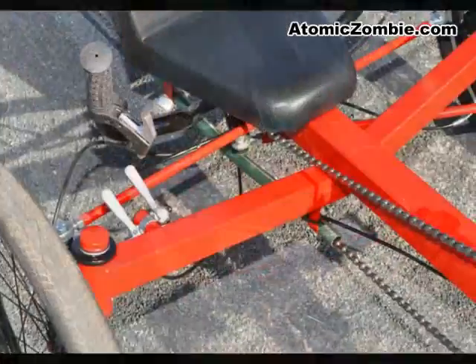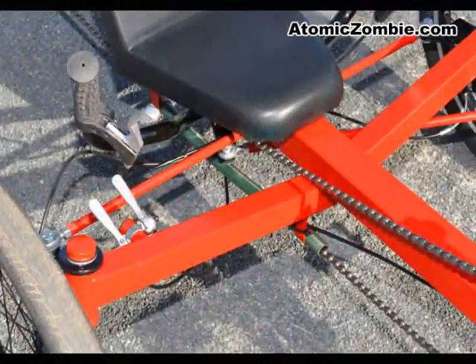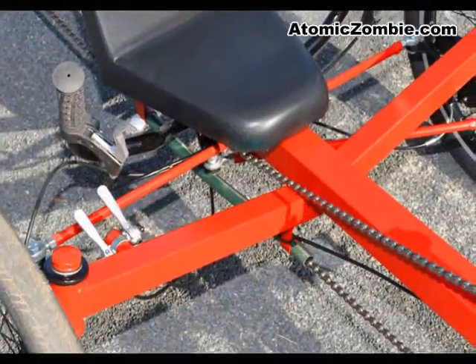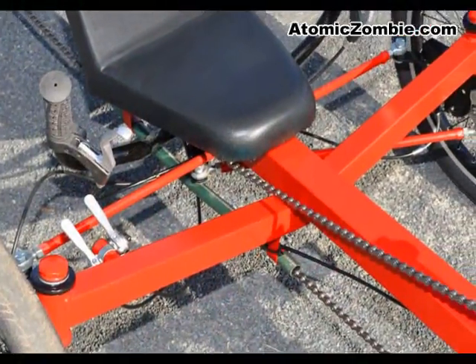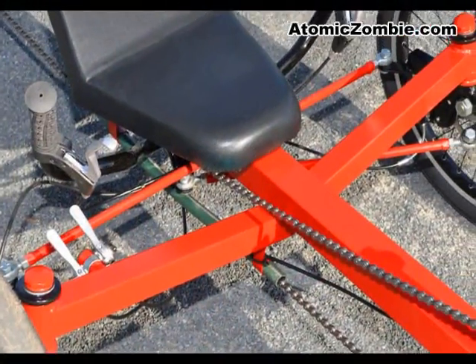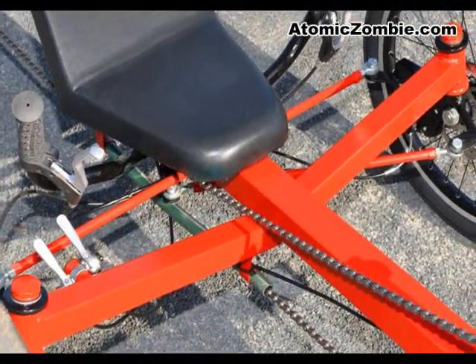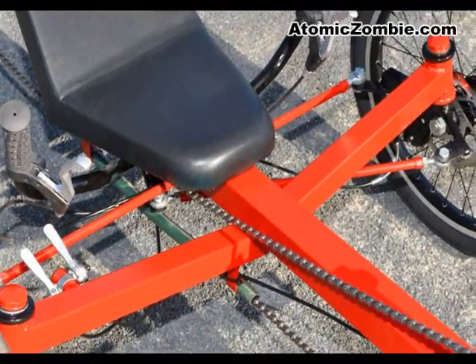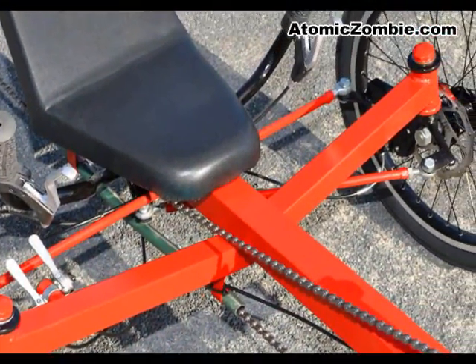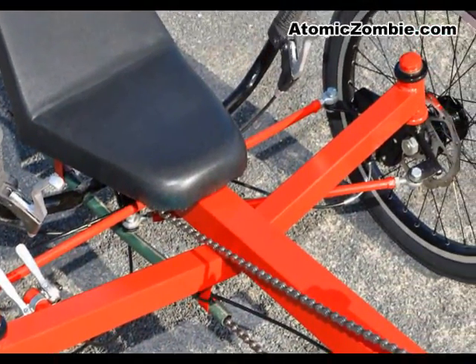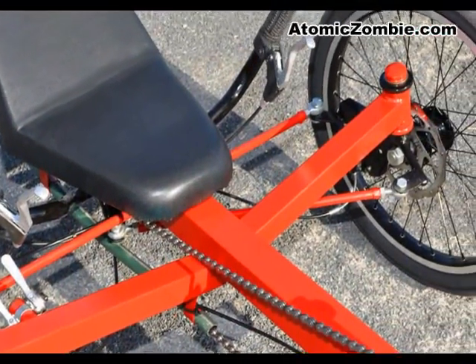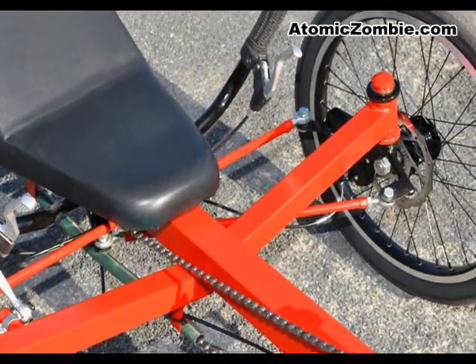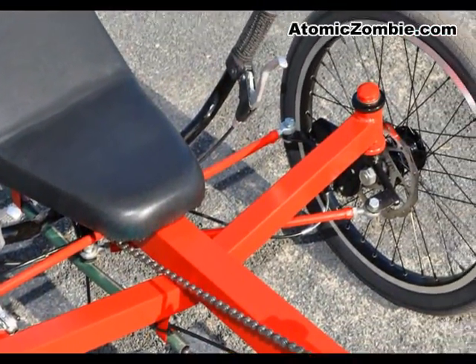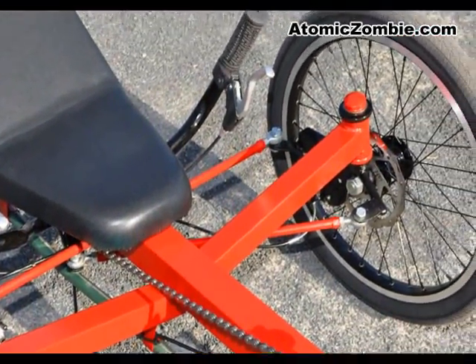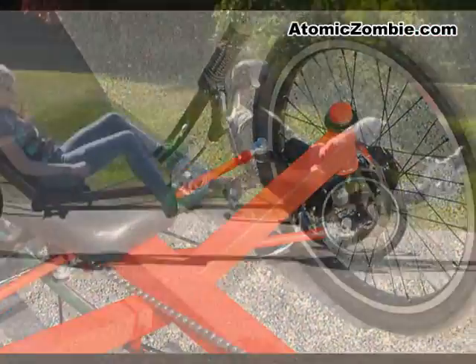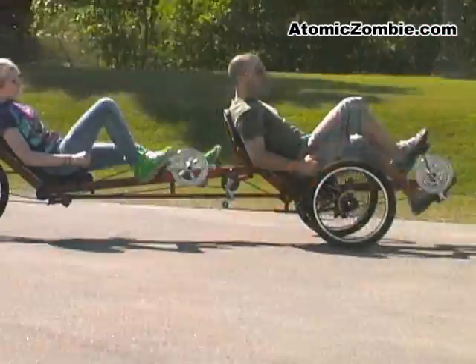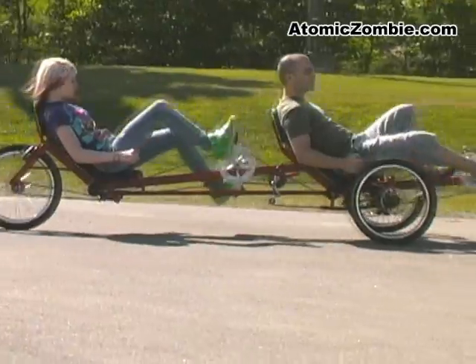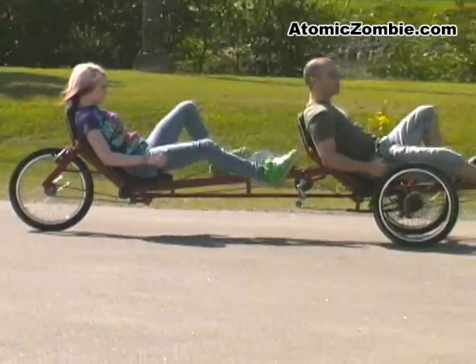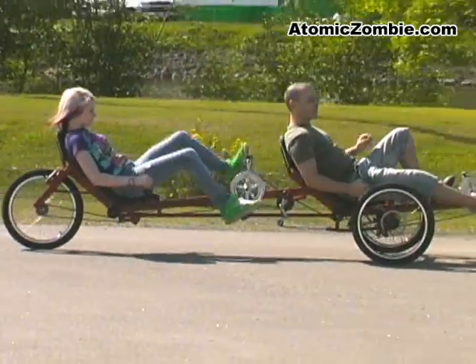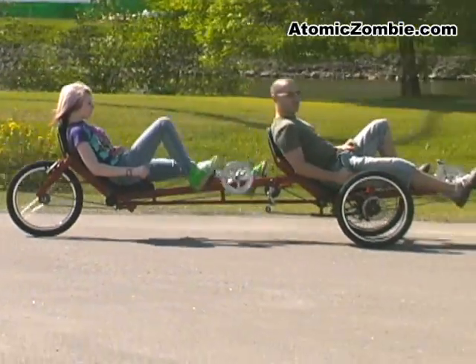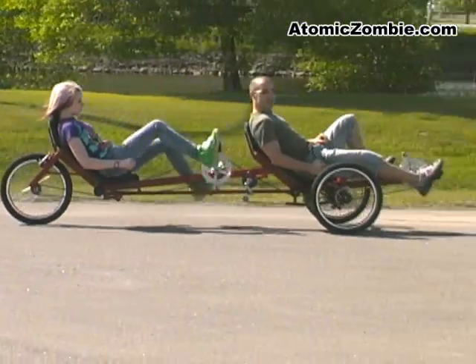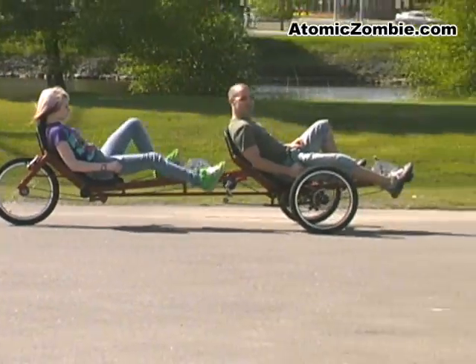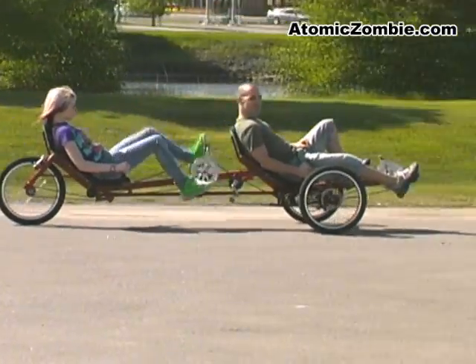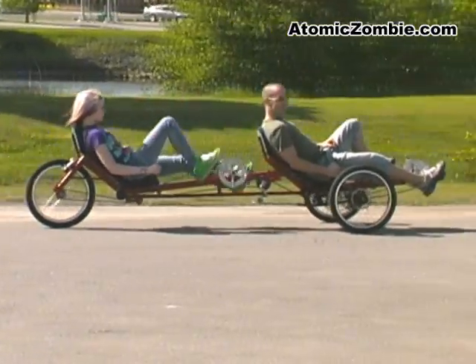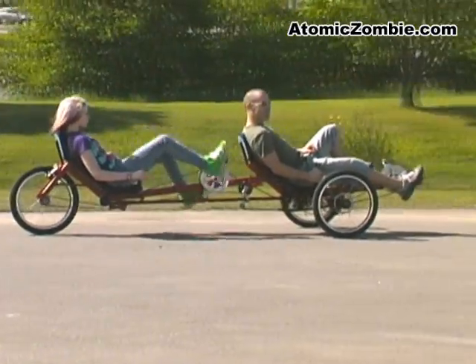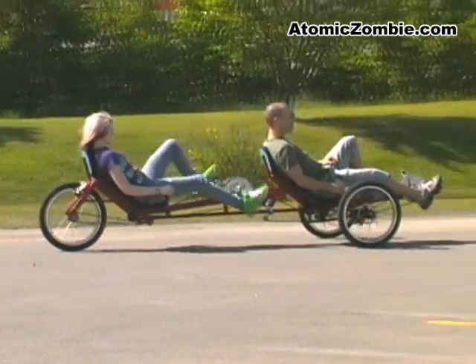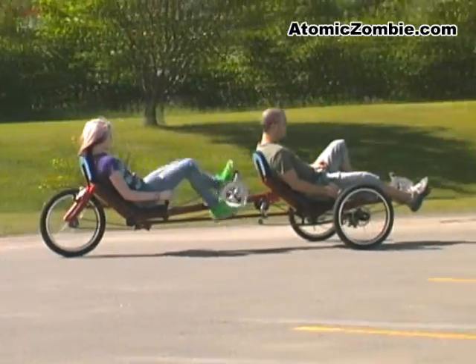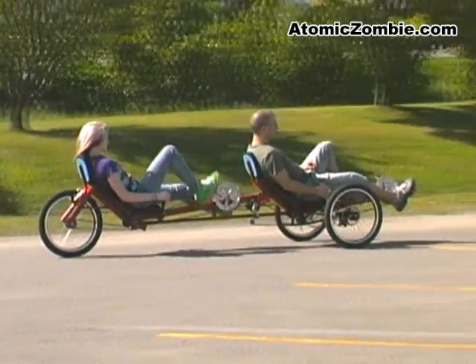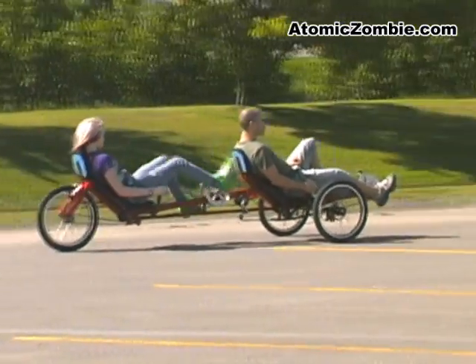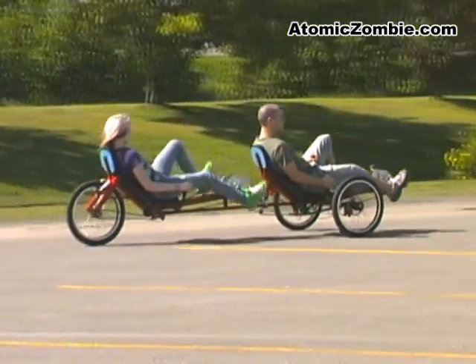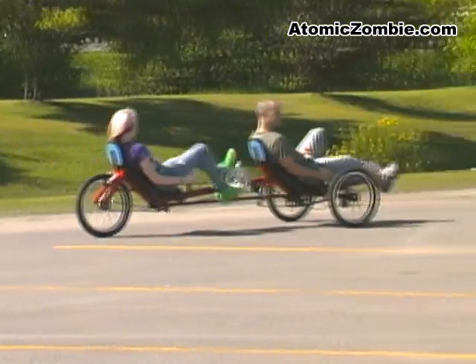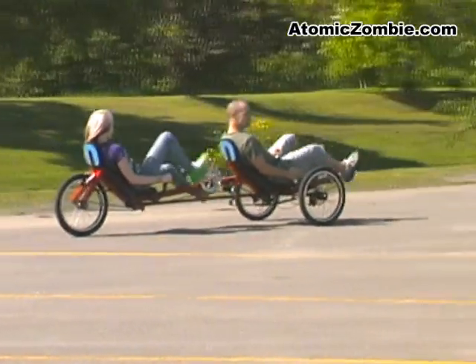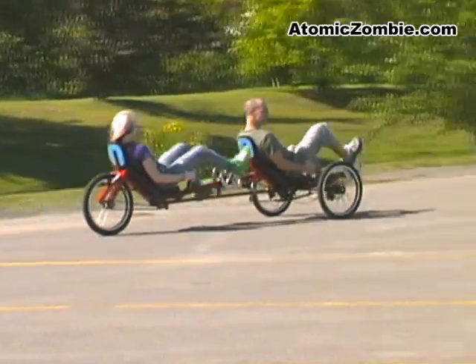The unique transmission system allows the pilot to stop pedaling while the stoker continues. This gives both riders the chance to take a break without affecting the other.